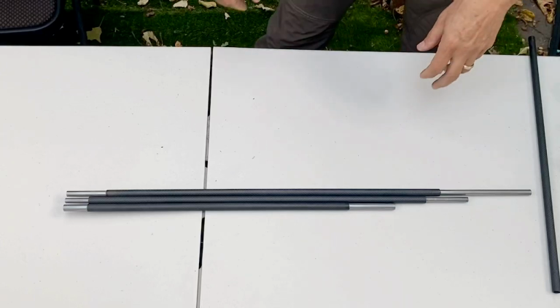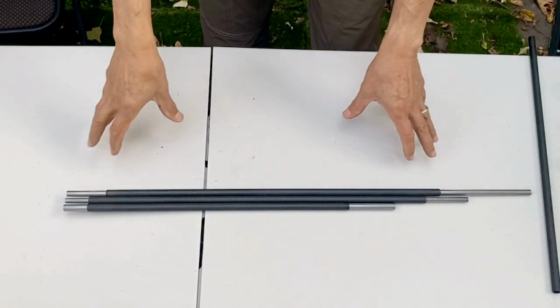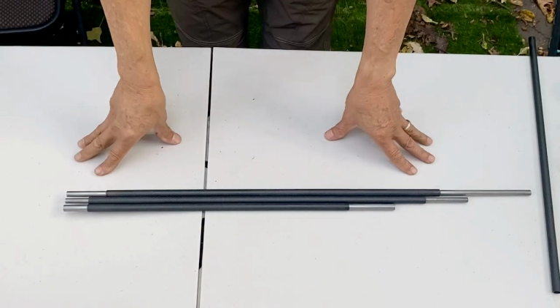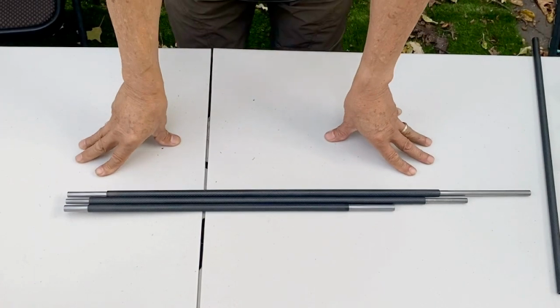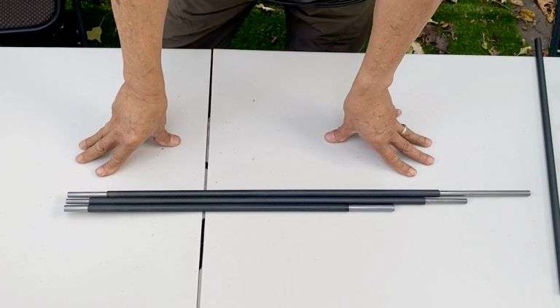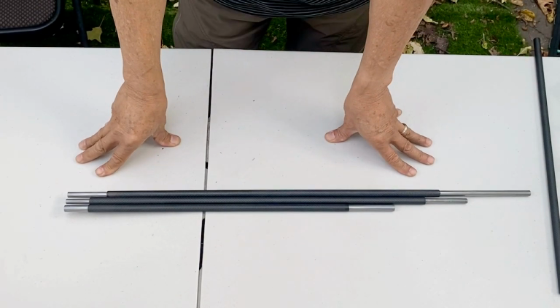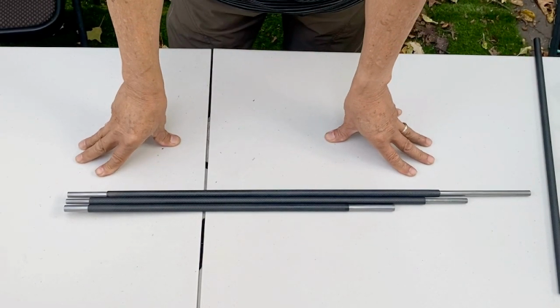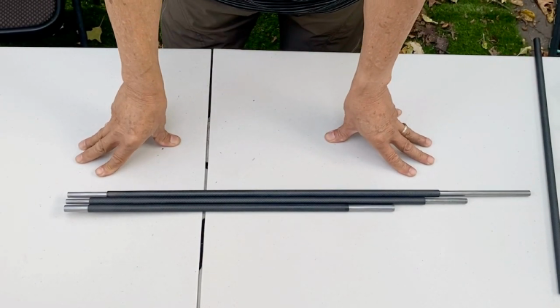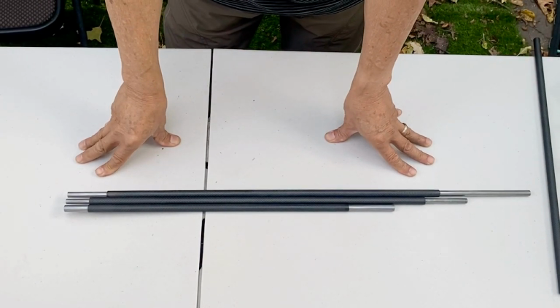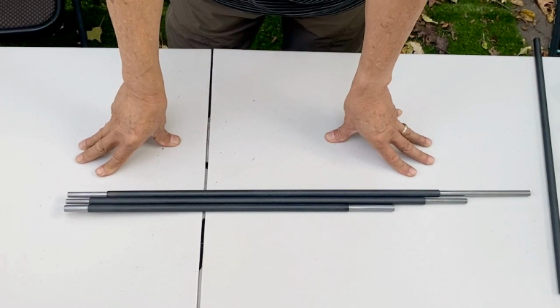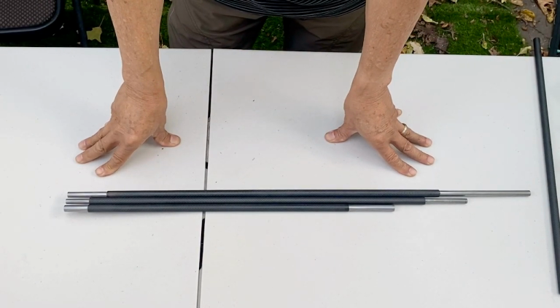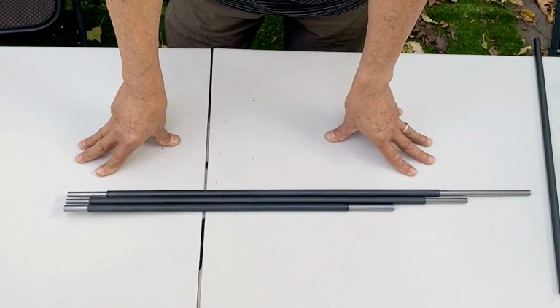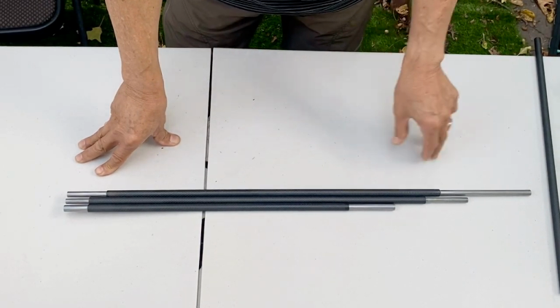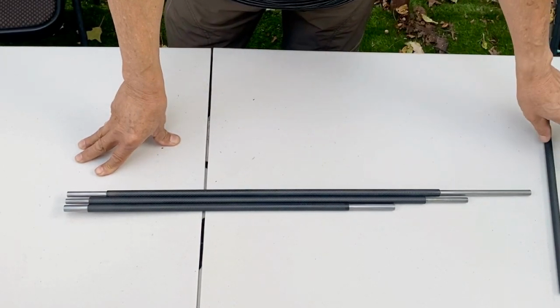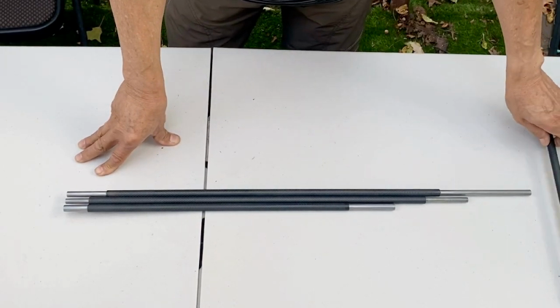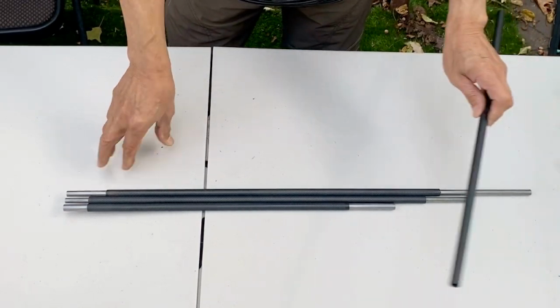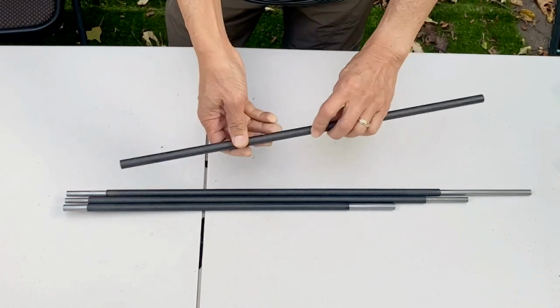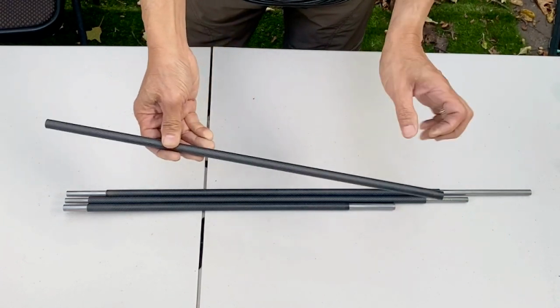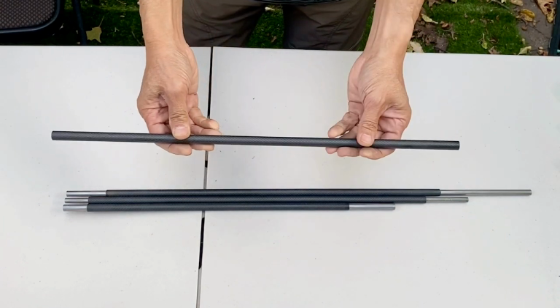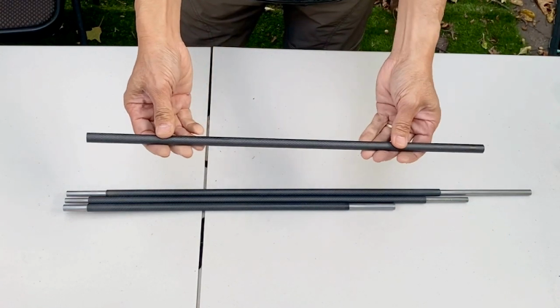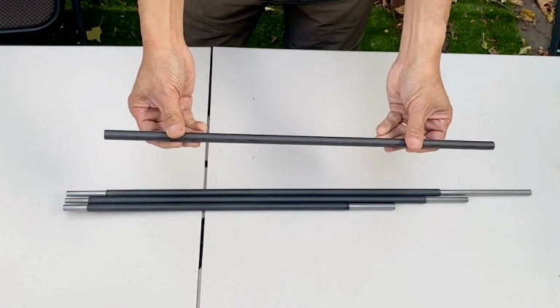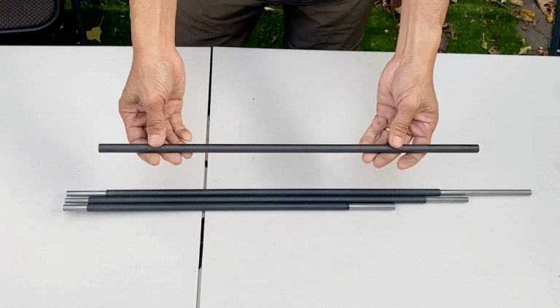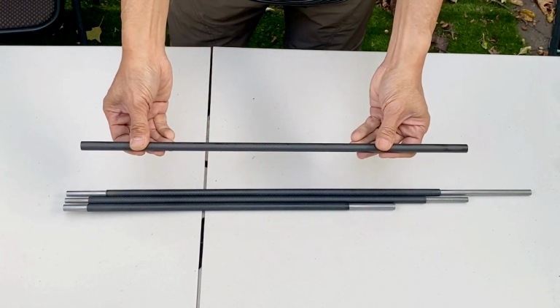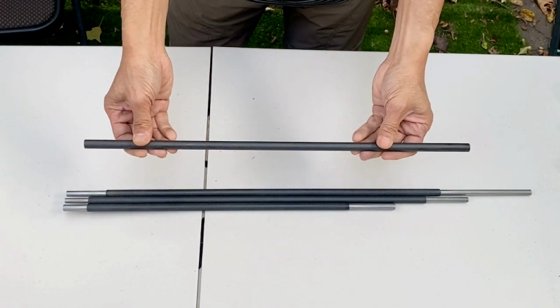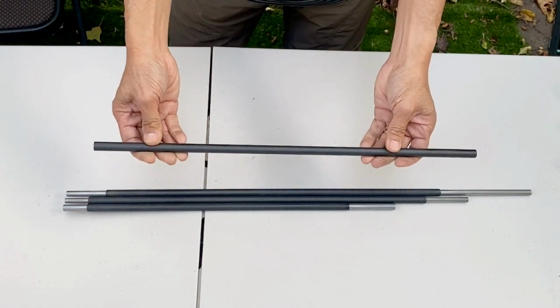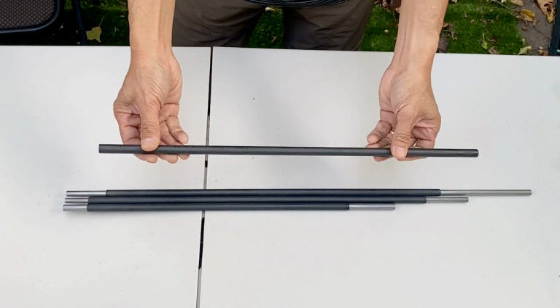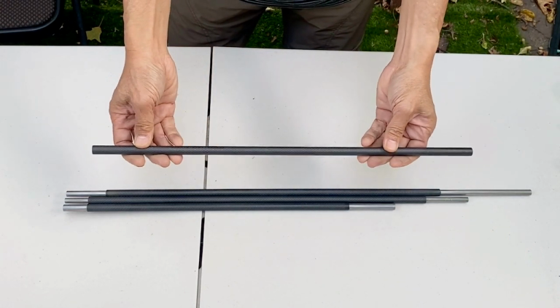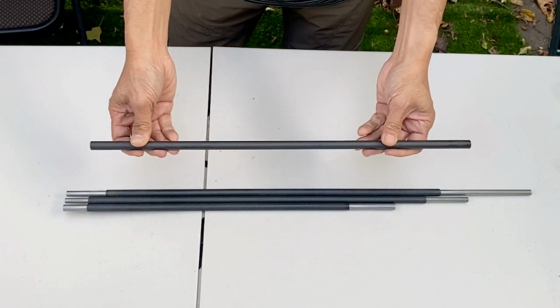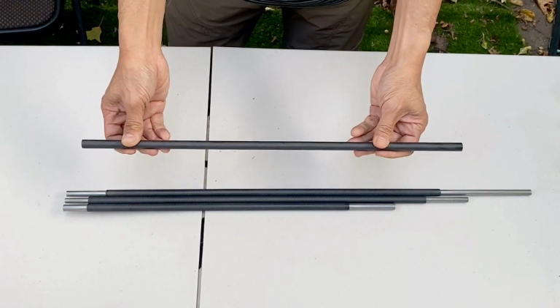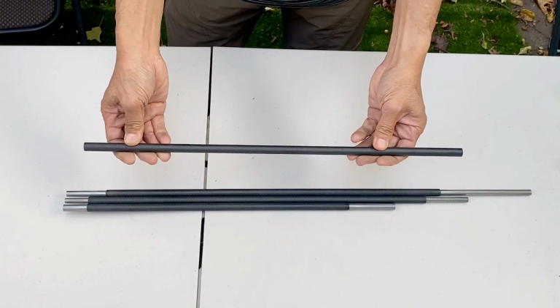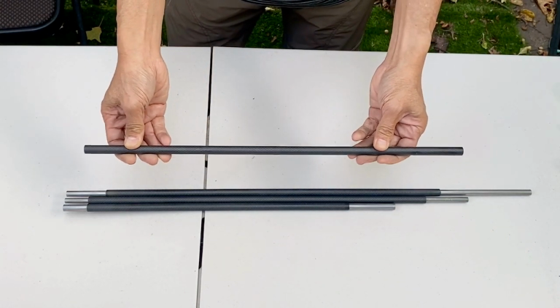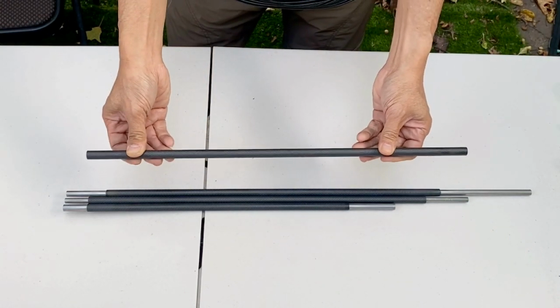All right, Zernus. This topic is how to install the production carbon fiber sleeve on your FX Smooth Twist X liner.